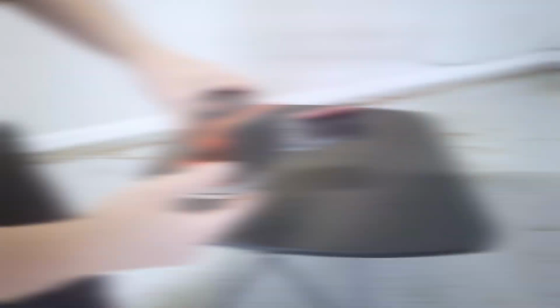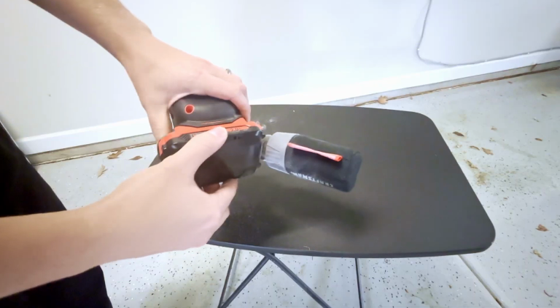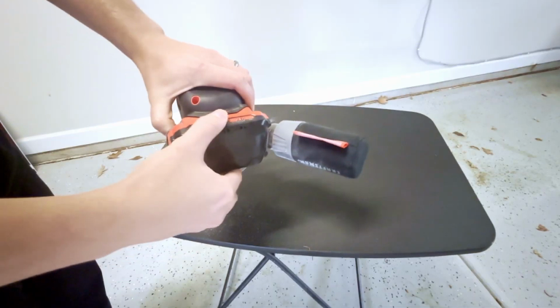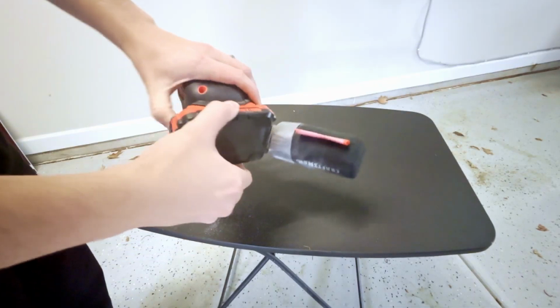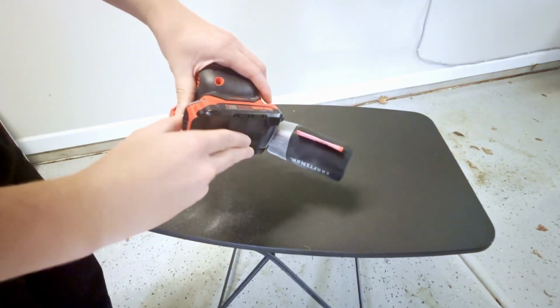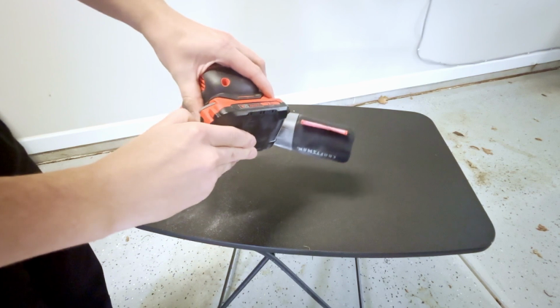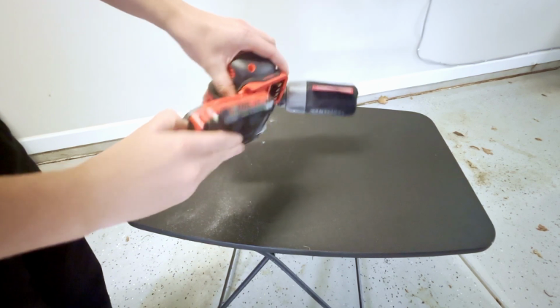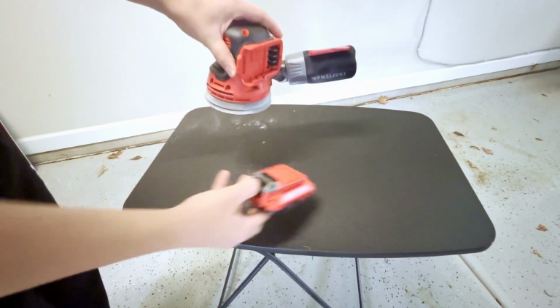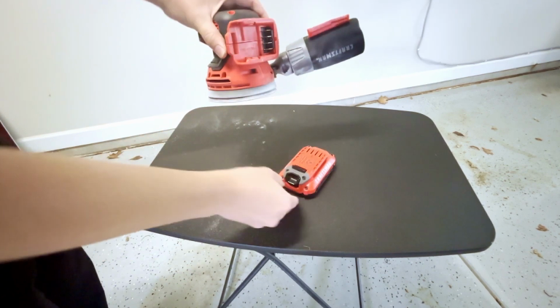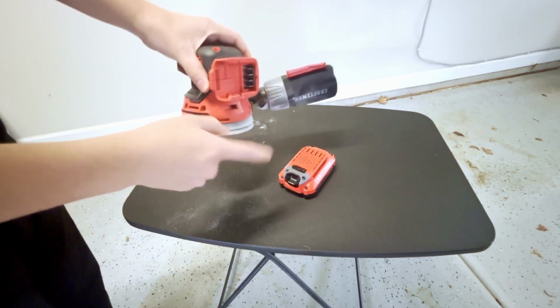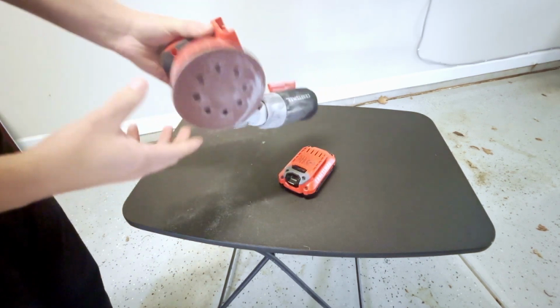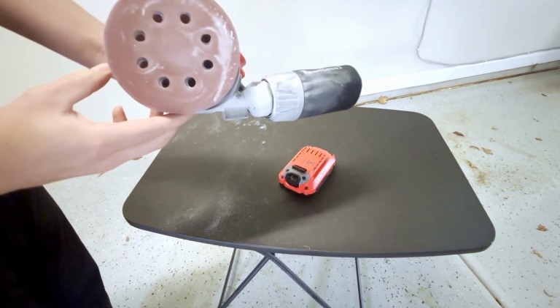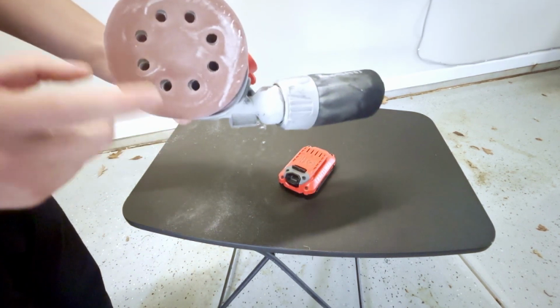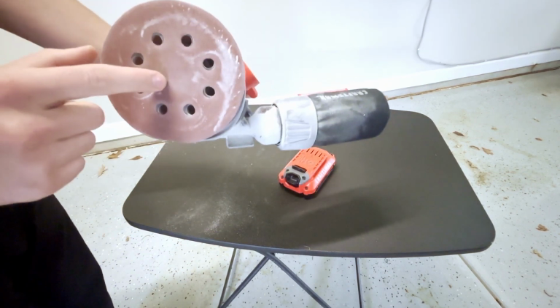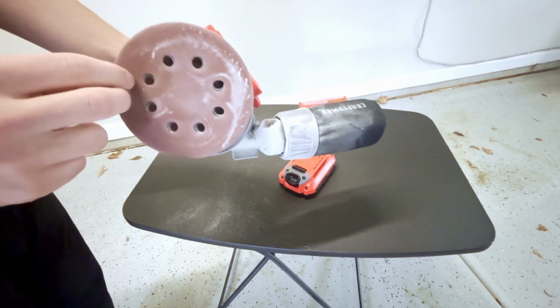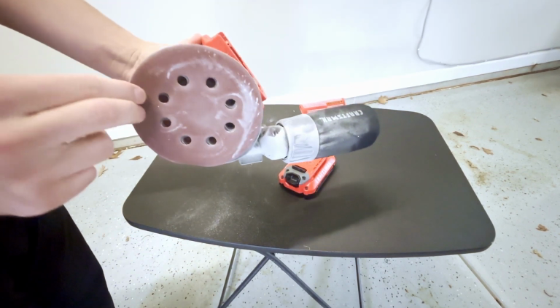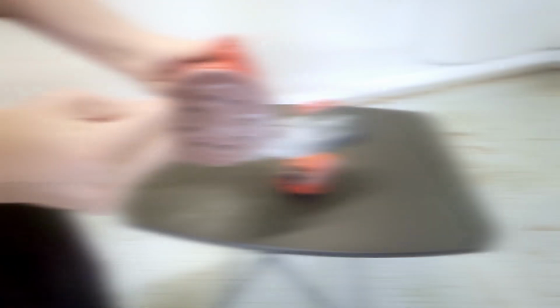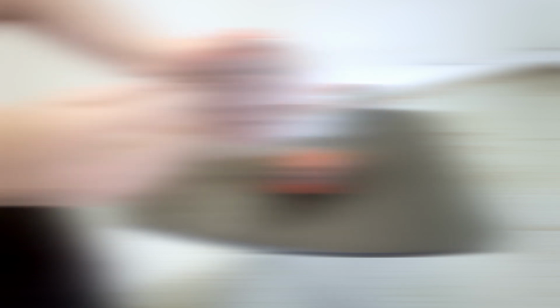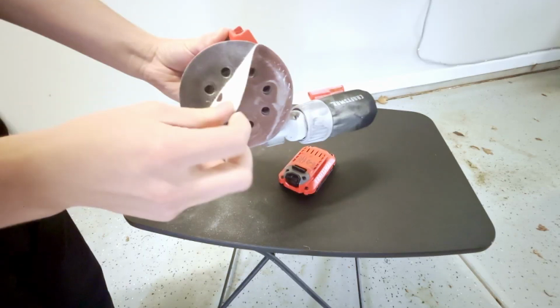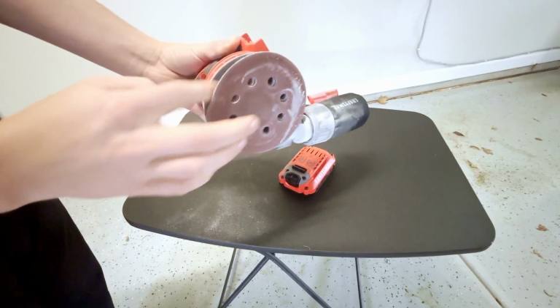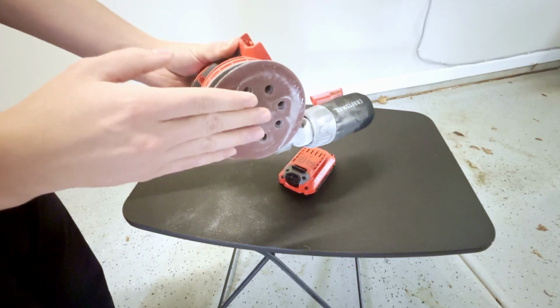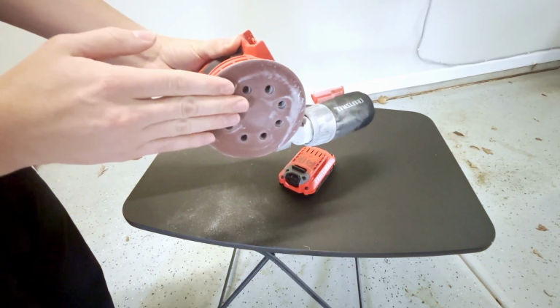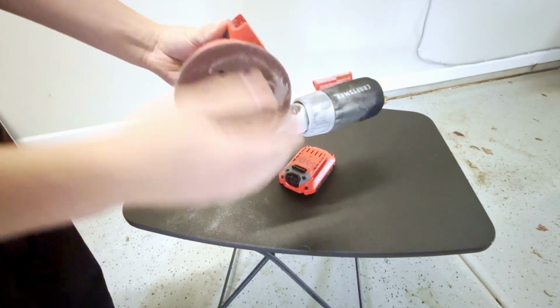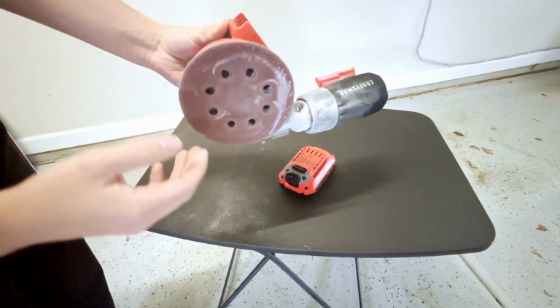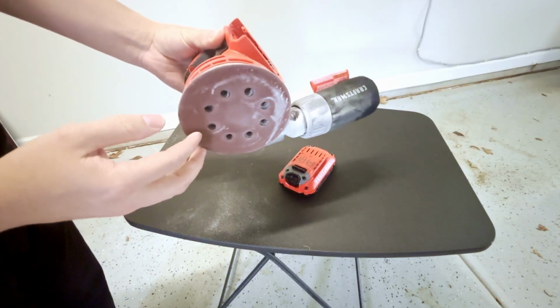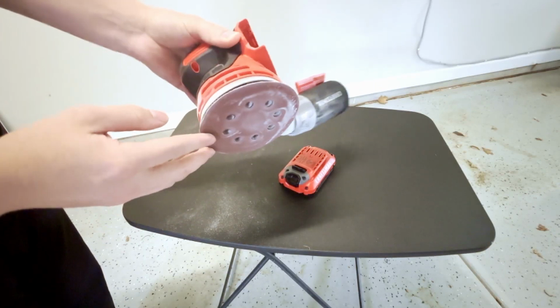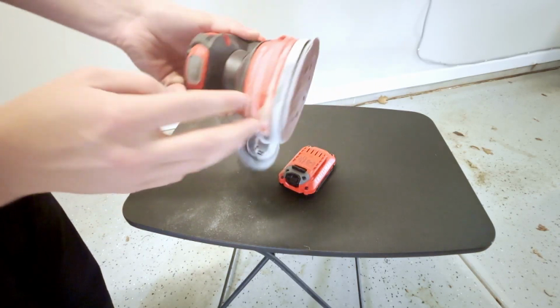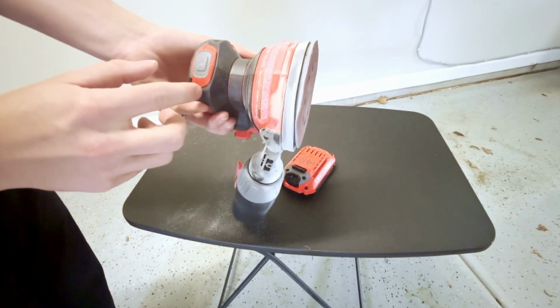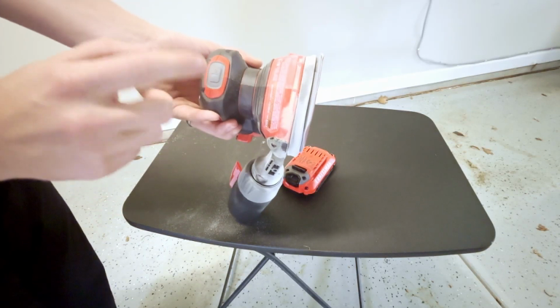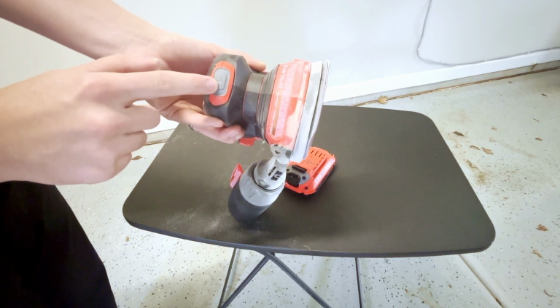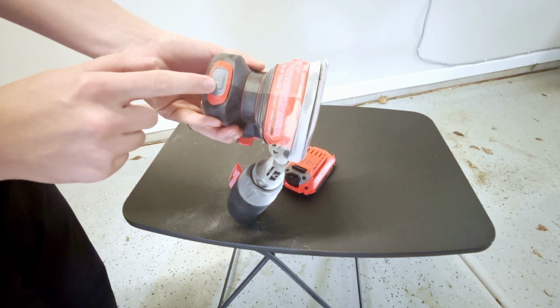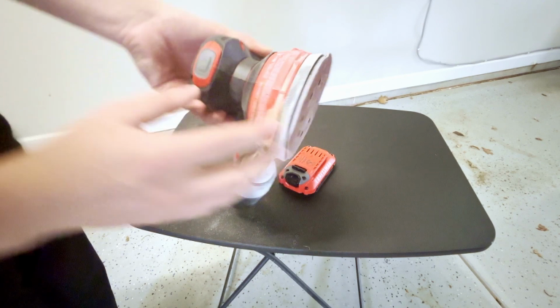Alrighty, so here it is. We currently do have a battery plugged in, so you guys can simply remove that. Here is what the bottom looks like — you guys just have the normal Velcro down here that attaches the sandpaper, and then you guys have the on button right here.